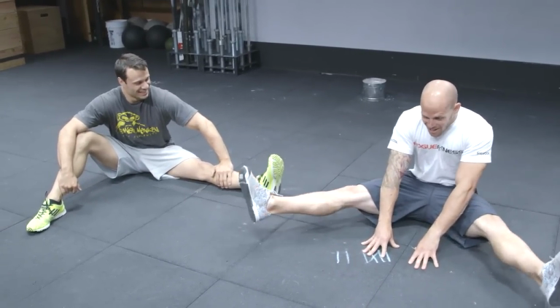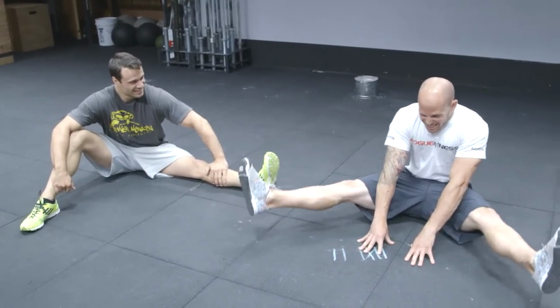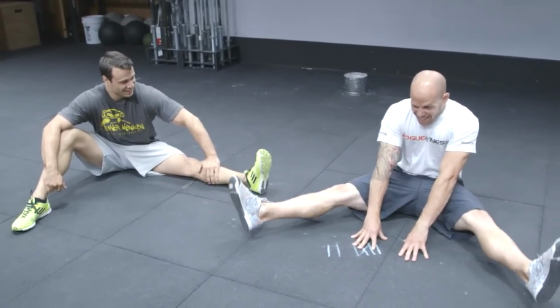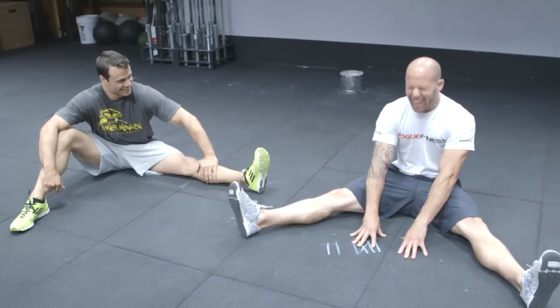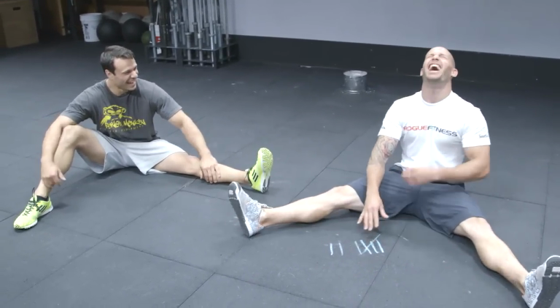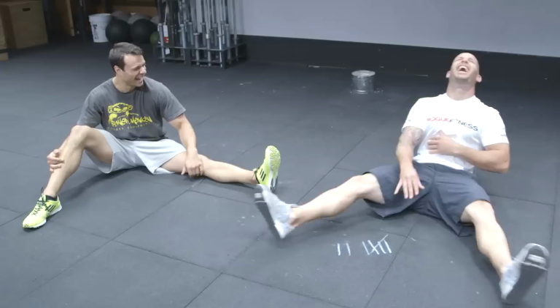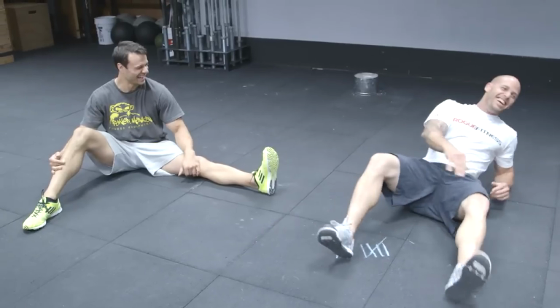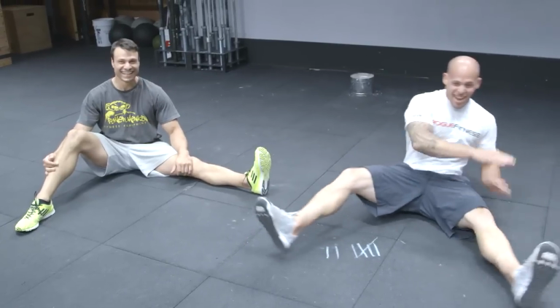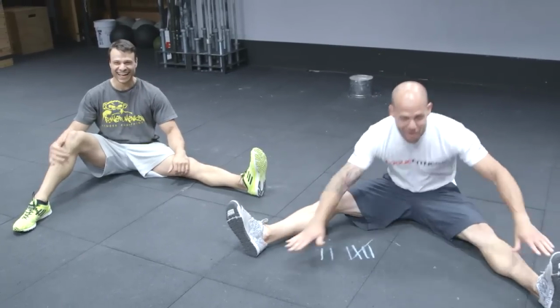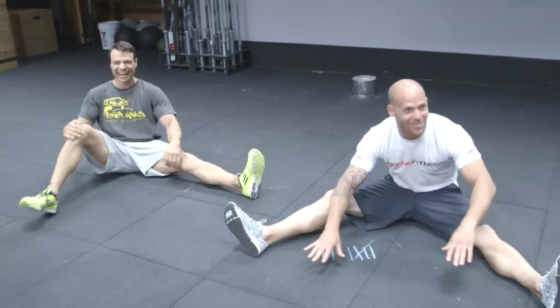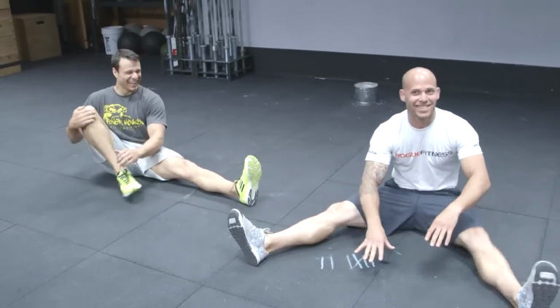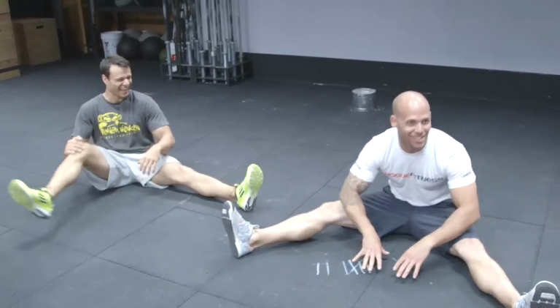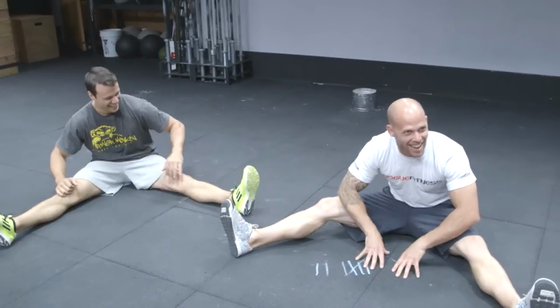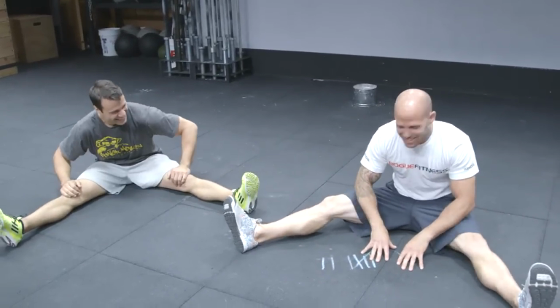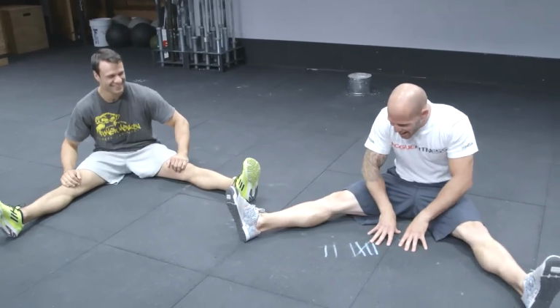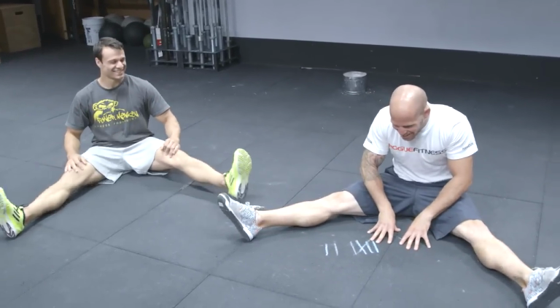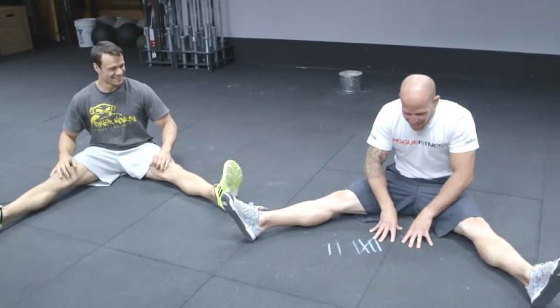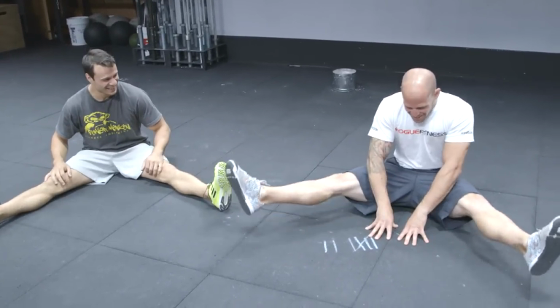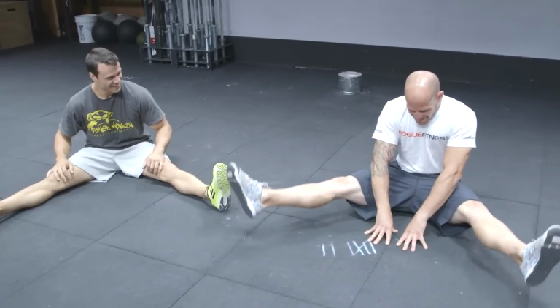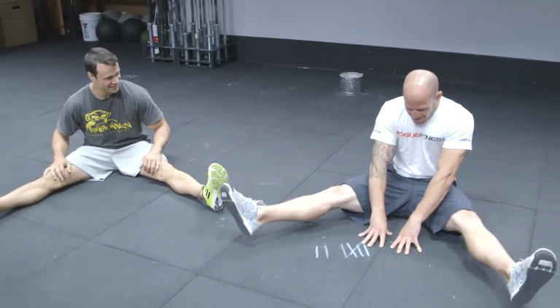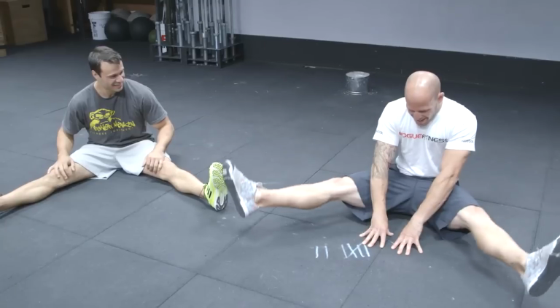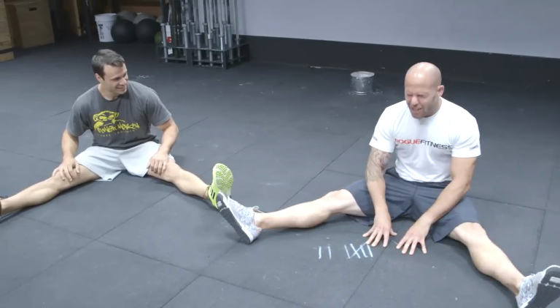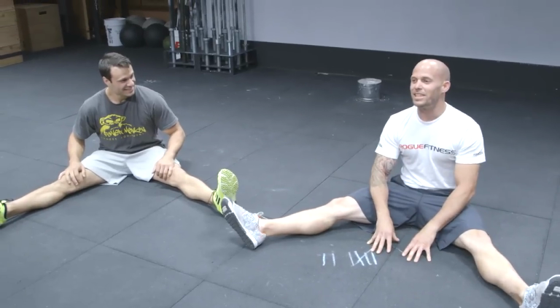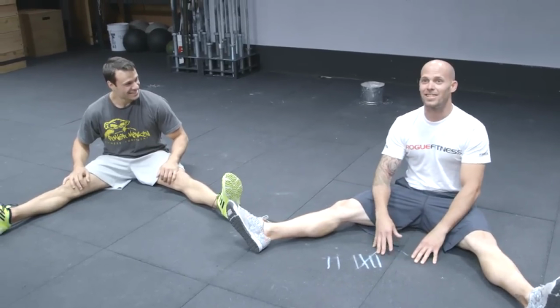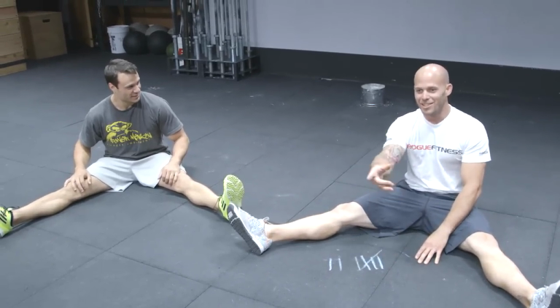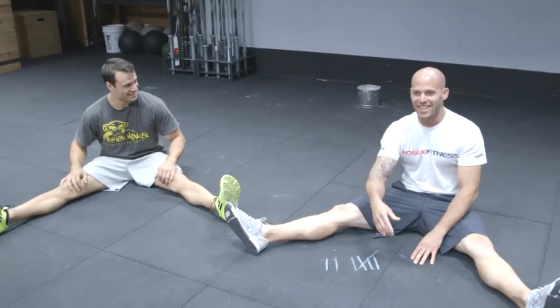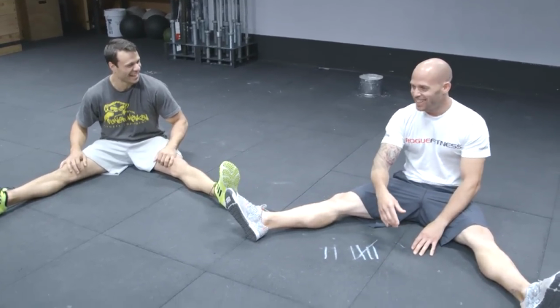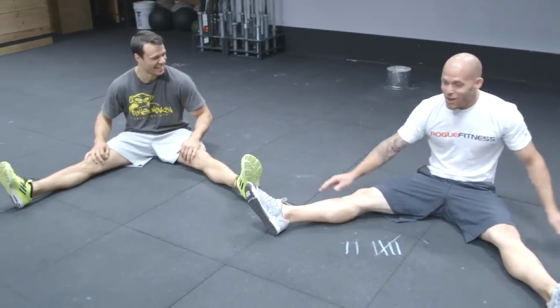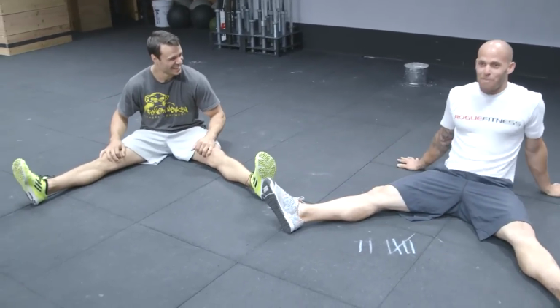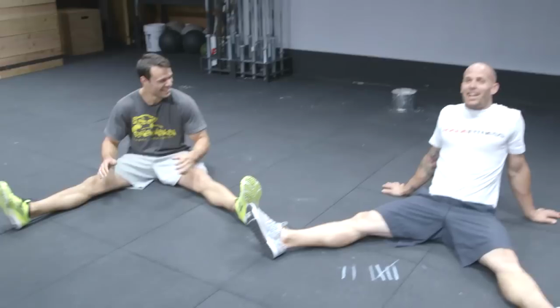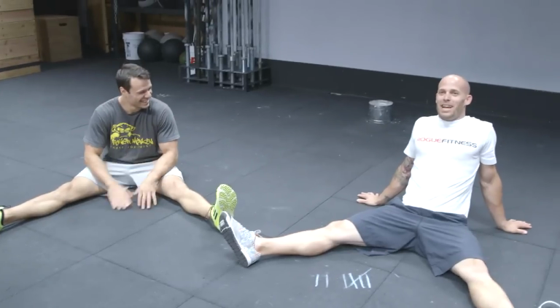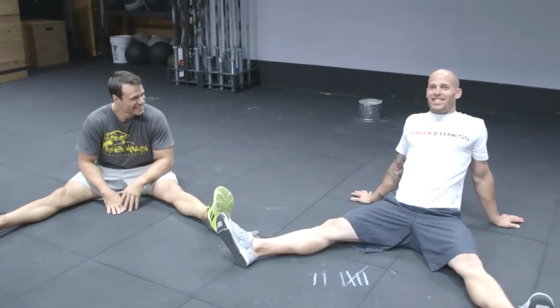One, two. There you go. No rep — your heels touched the ground. What the hell, could you tell? Oh my gosh. Try that, Tyson. I feel my low back. I feel my hip flexors.